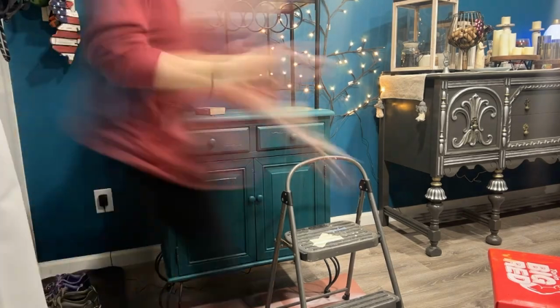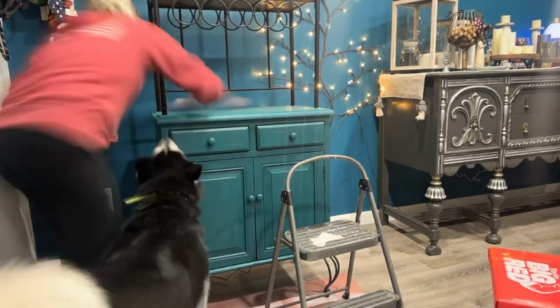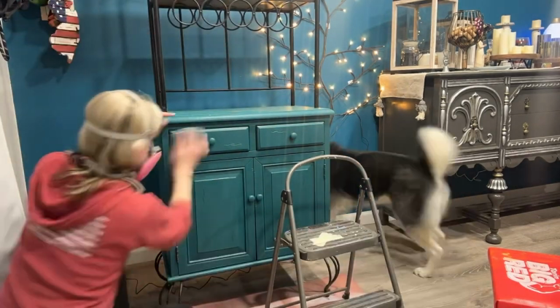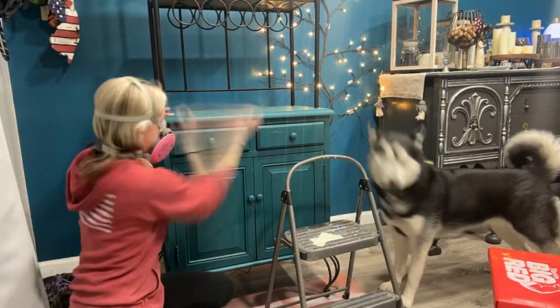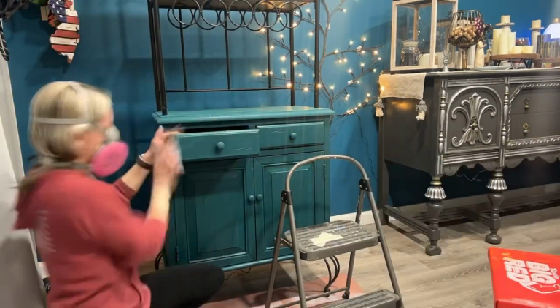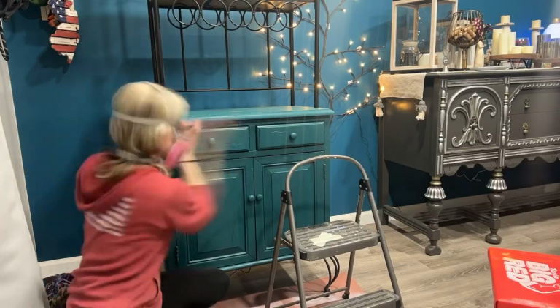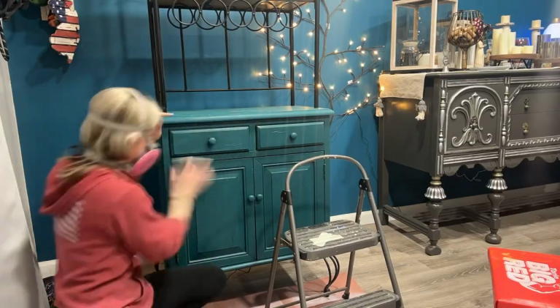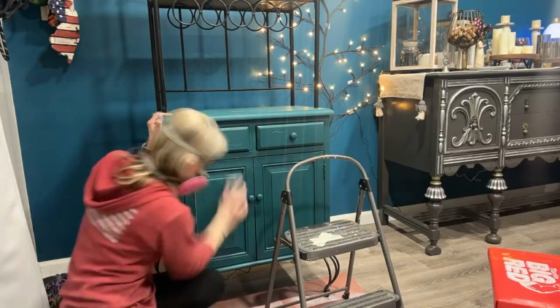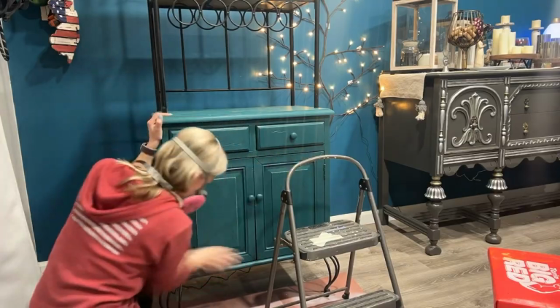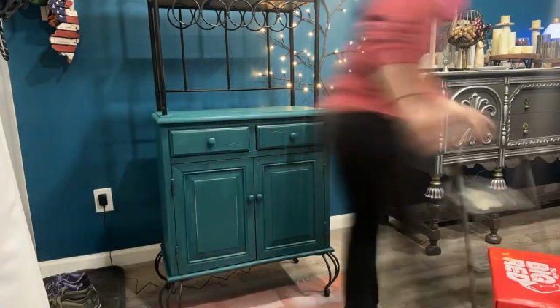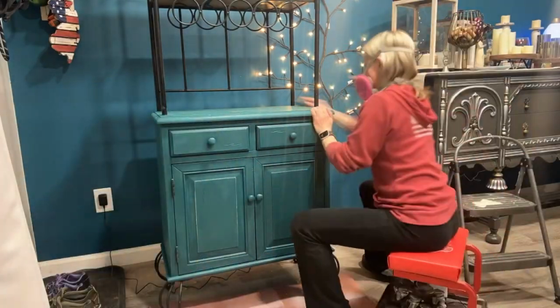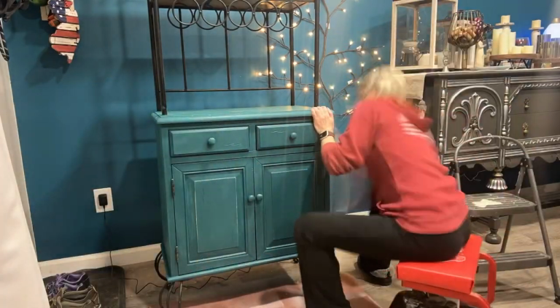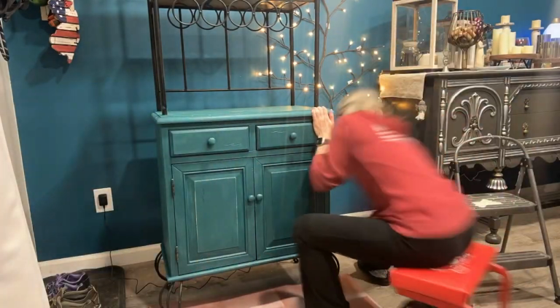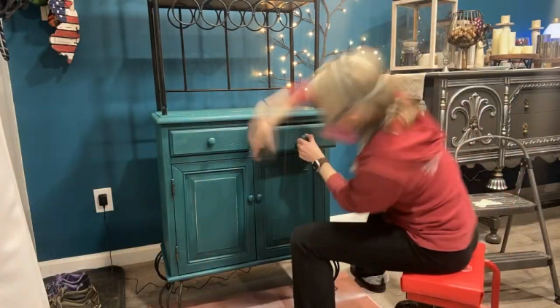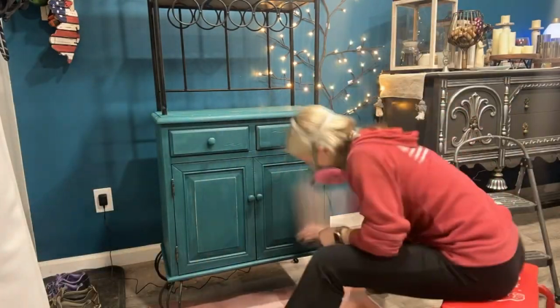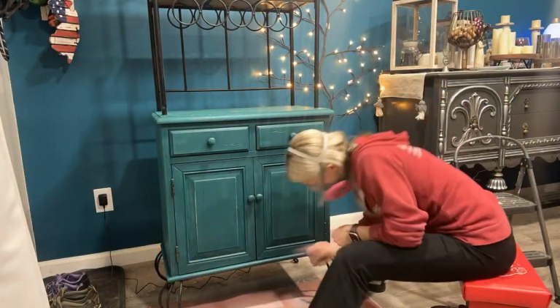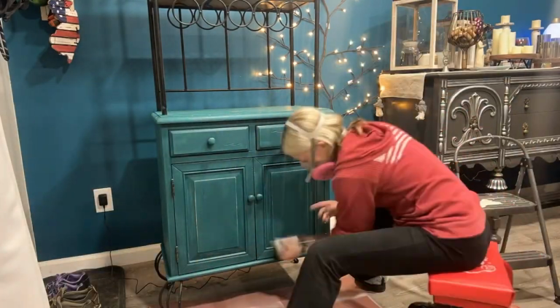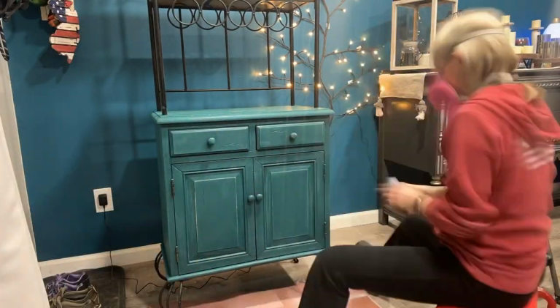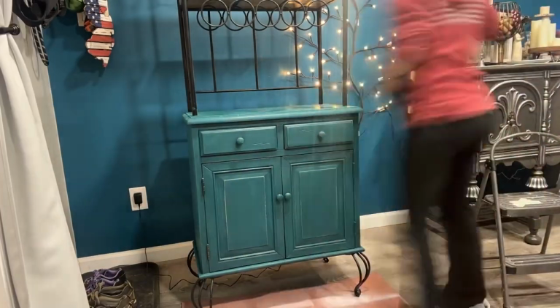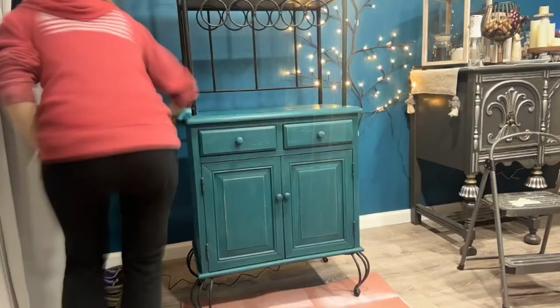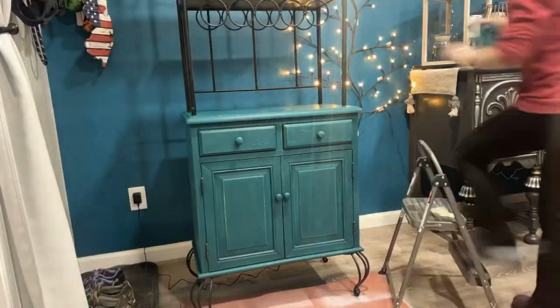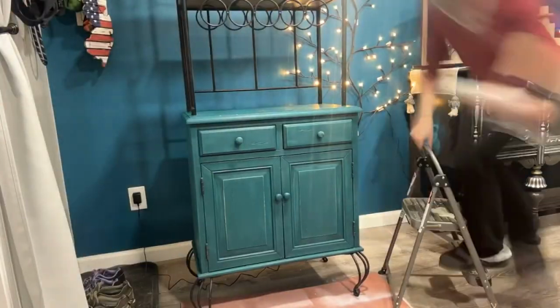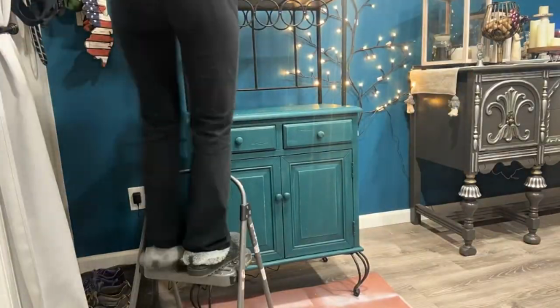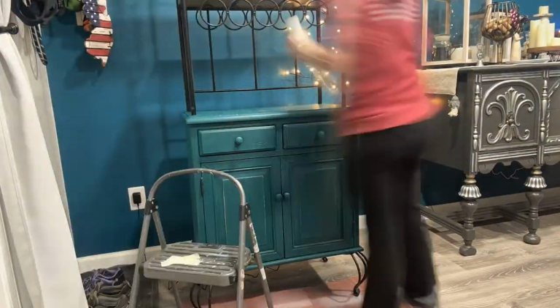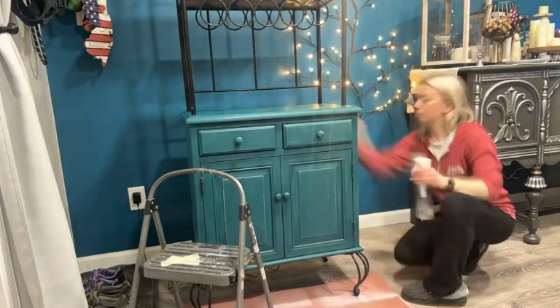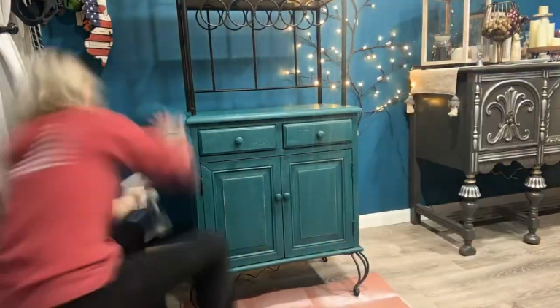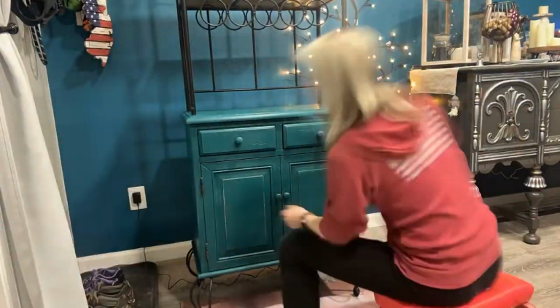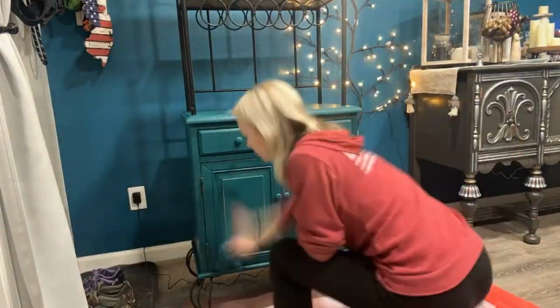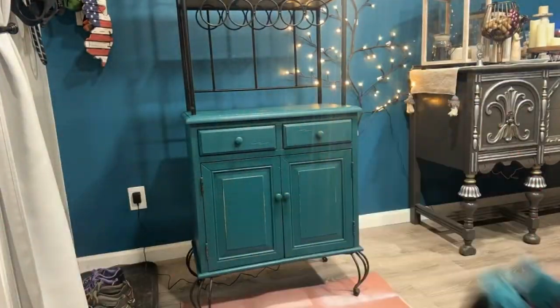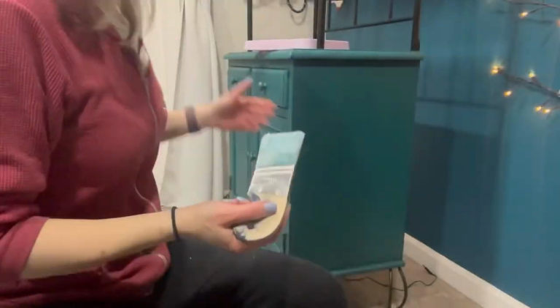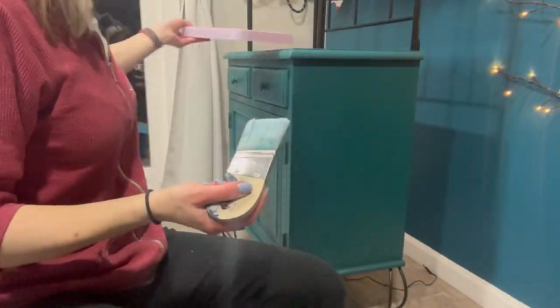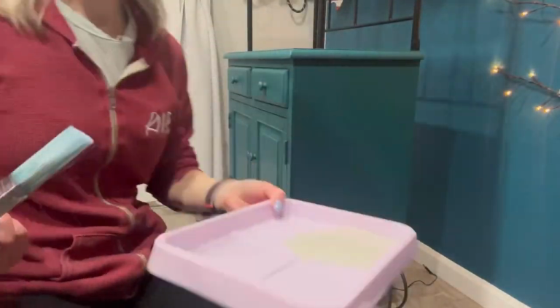The first thing I did is the first thing you always do with every piece — I cleaned it, then I rinsed it off with some water and I let it dry. Then I took some 220 grit sandpaper and I scuffed it up to prepare it for the paint.